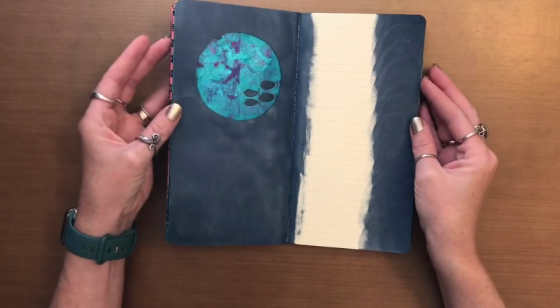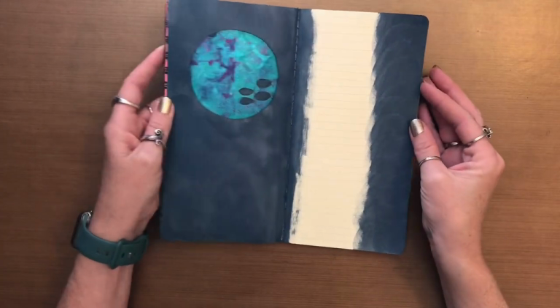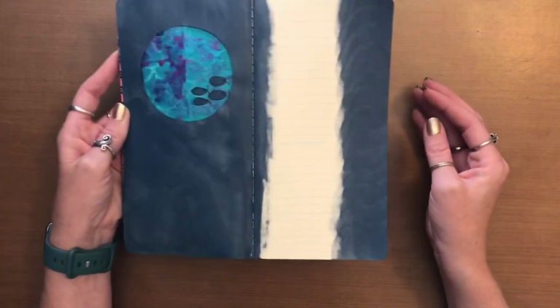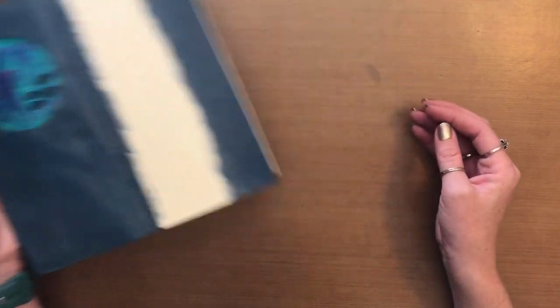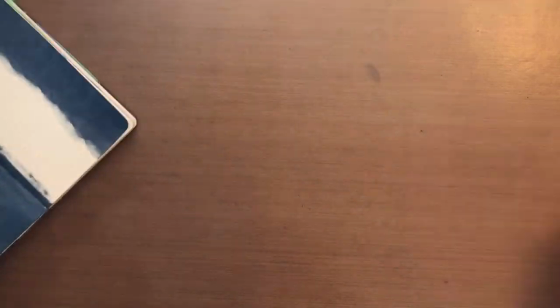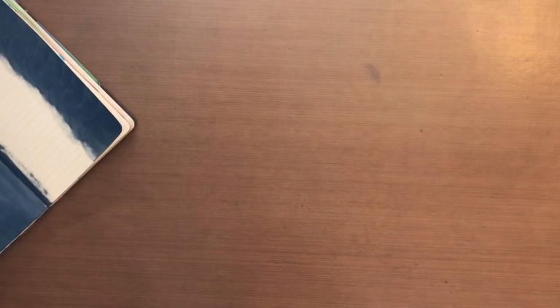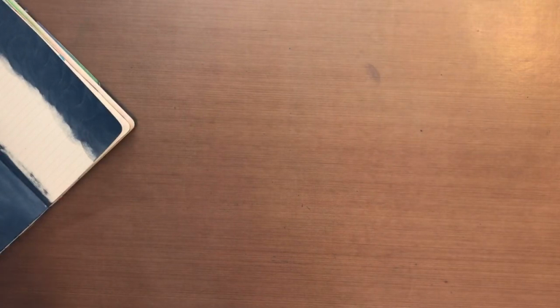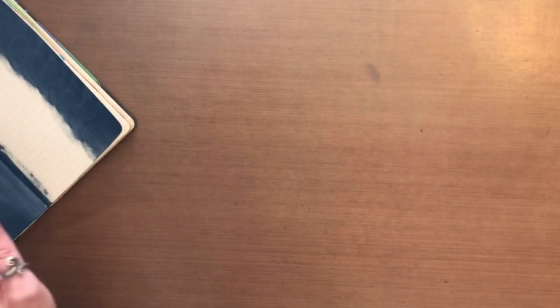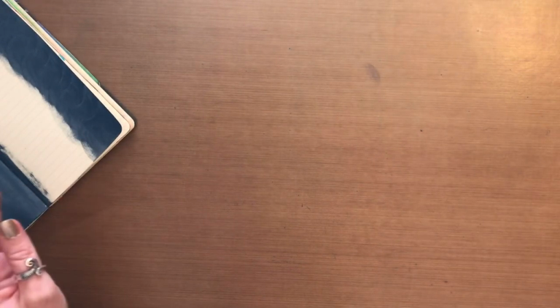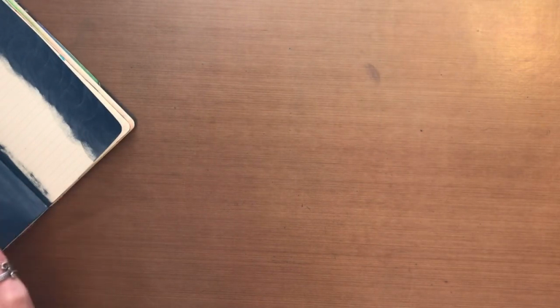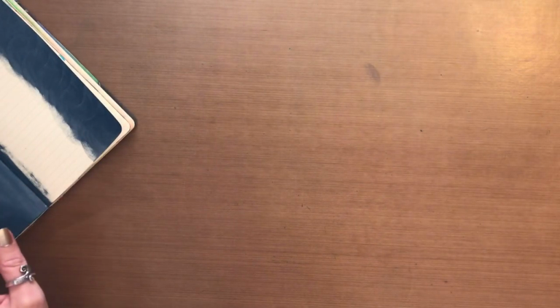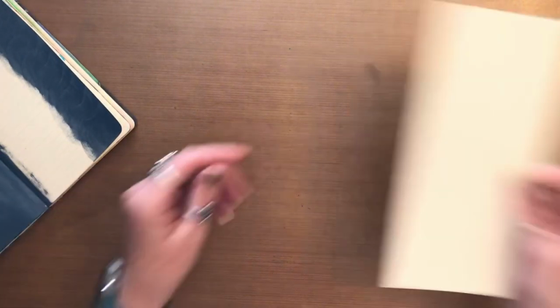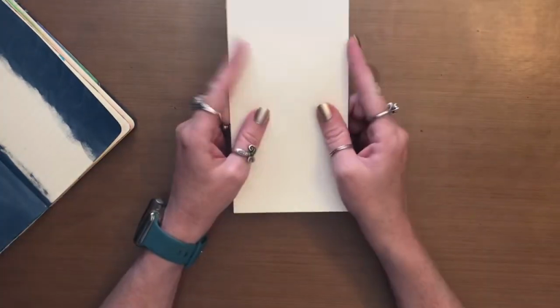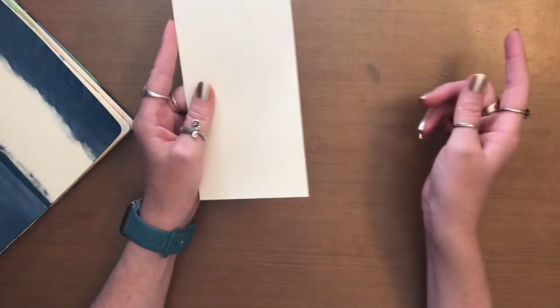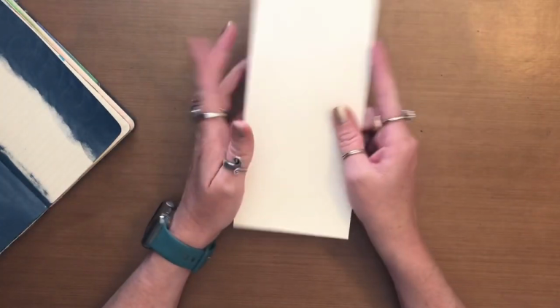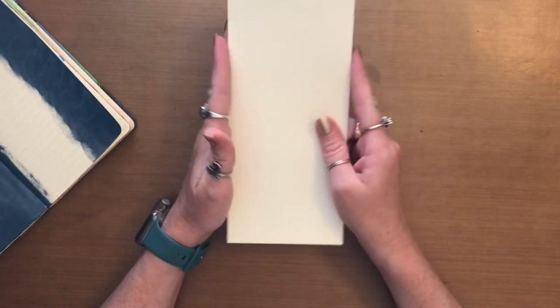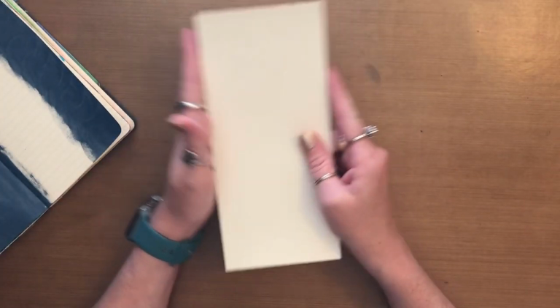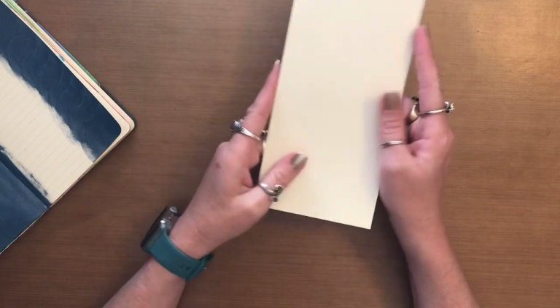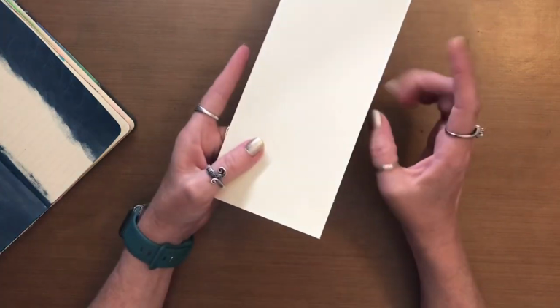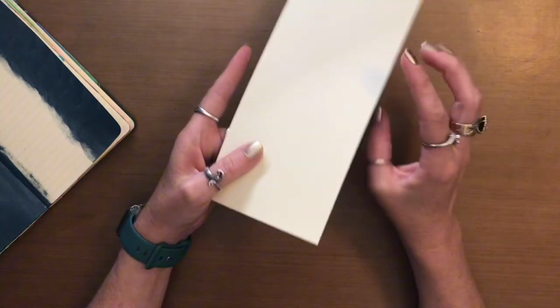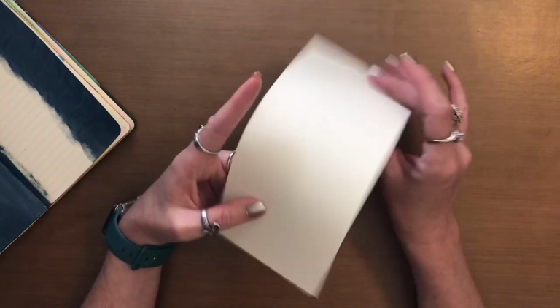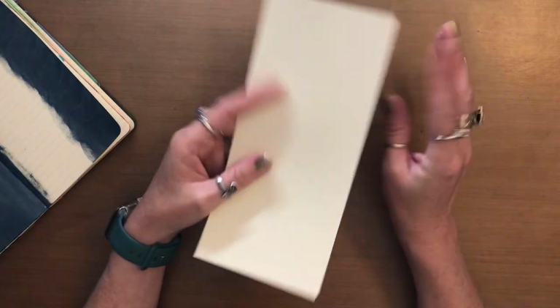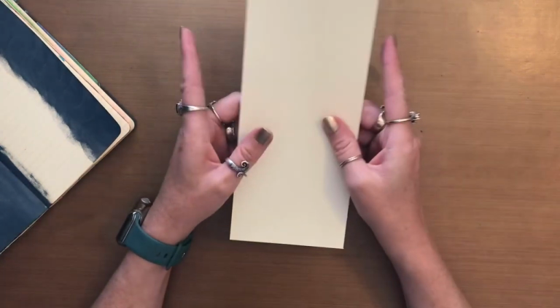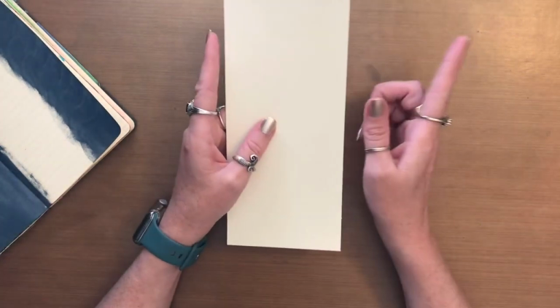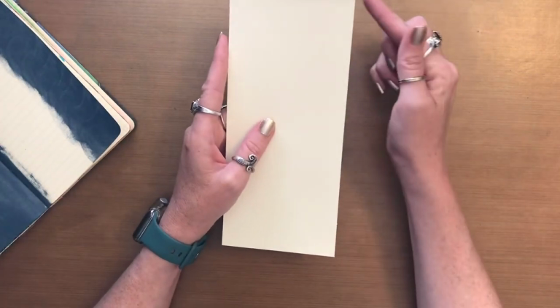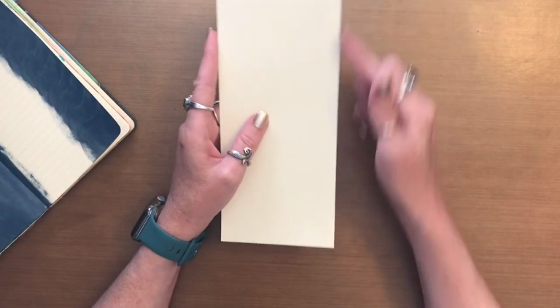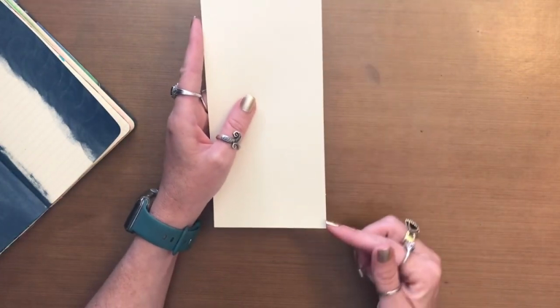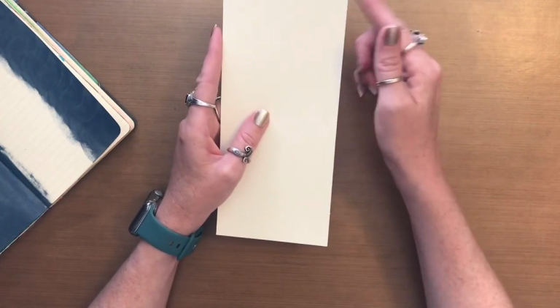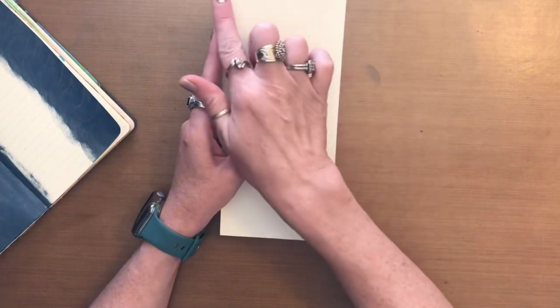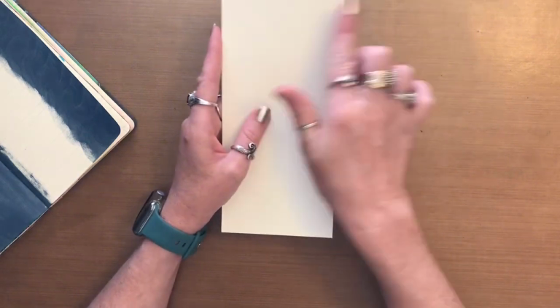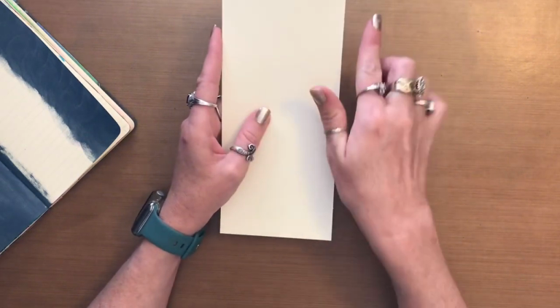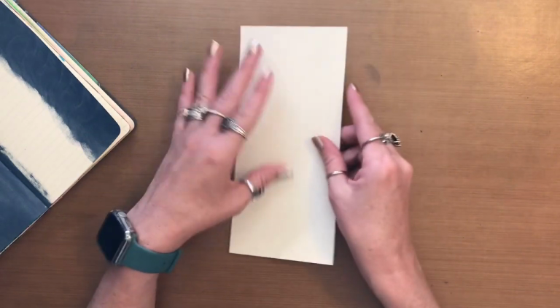I'm going to set this aside to dry for a bit. And then what I've done was I have taken a piece of my 80 pound cardstock that I like to use and I've cut it down to eight and a half inches tall by three and three quarter inches wide.